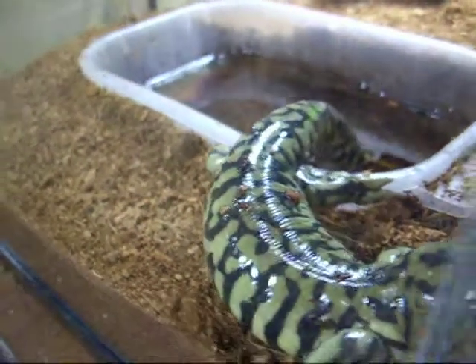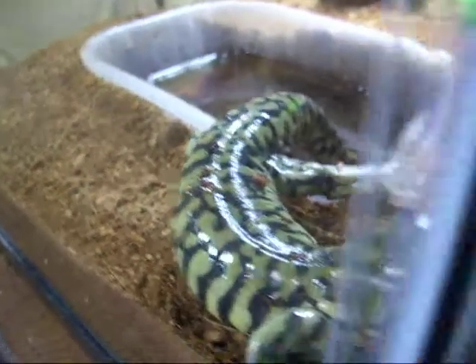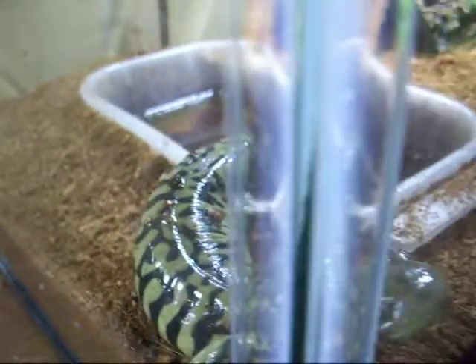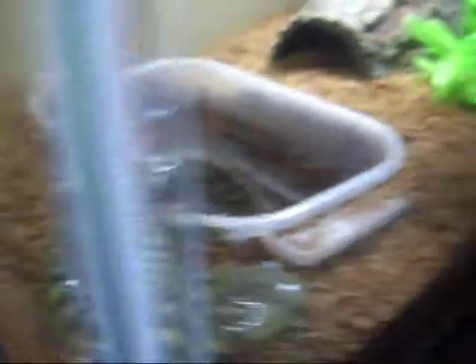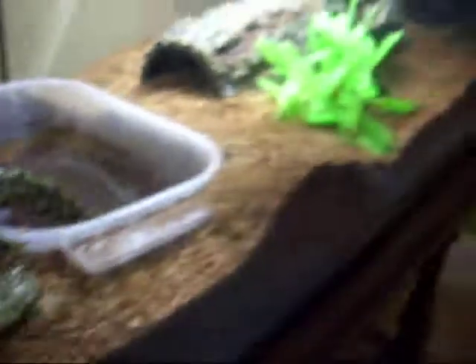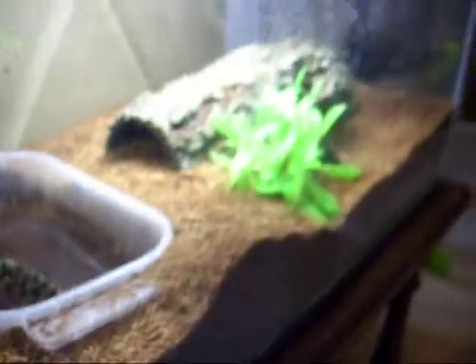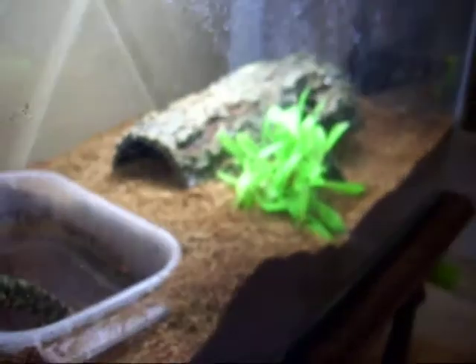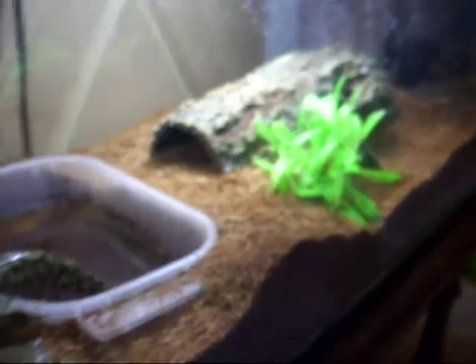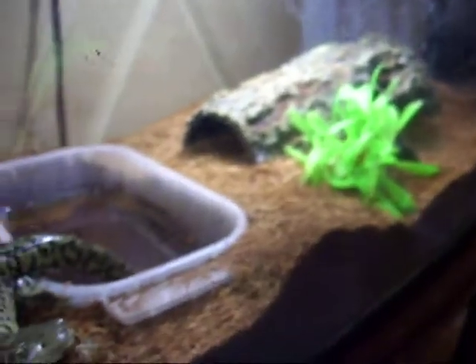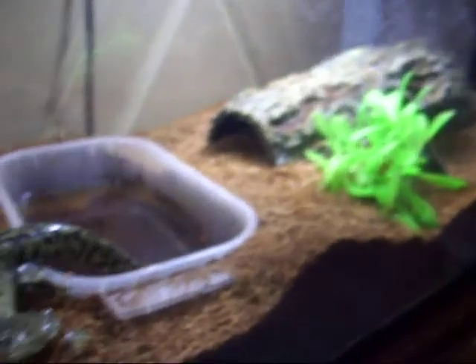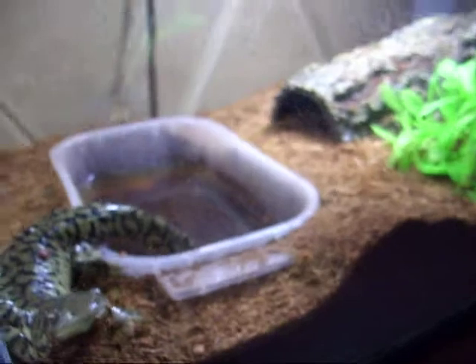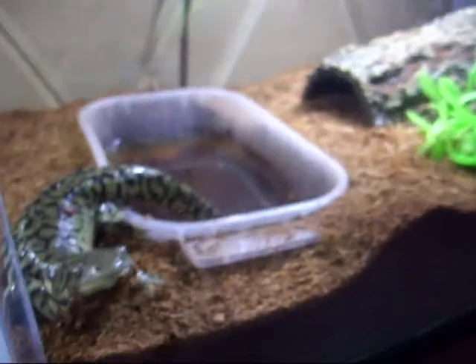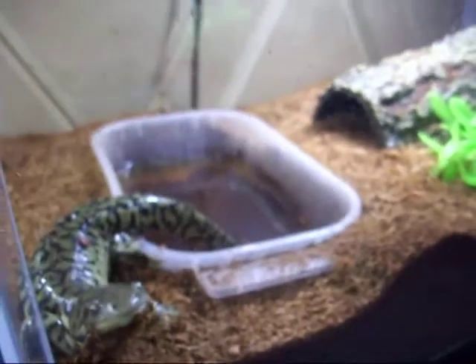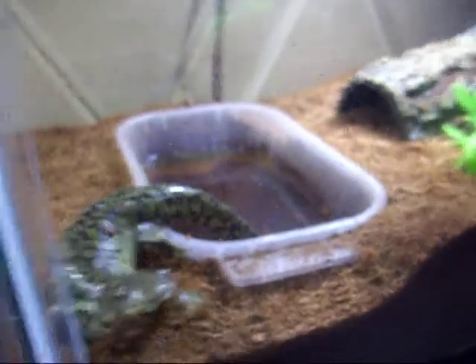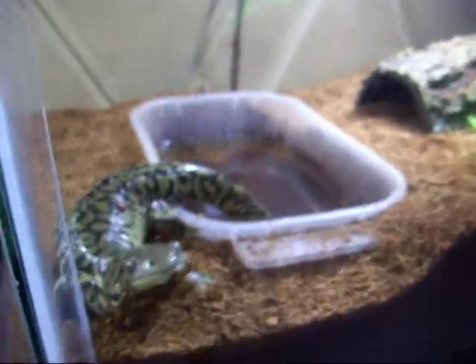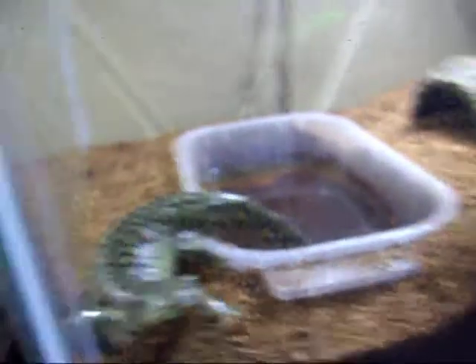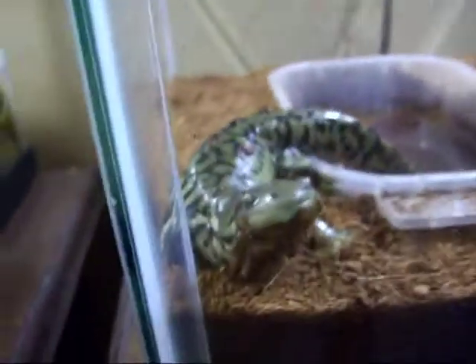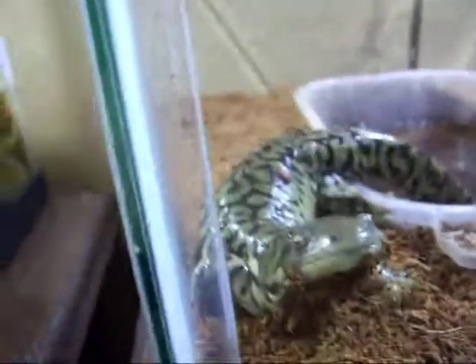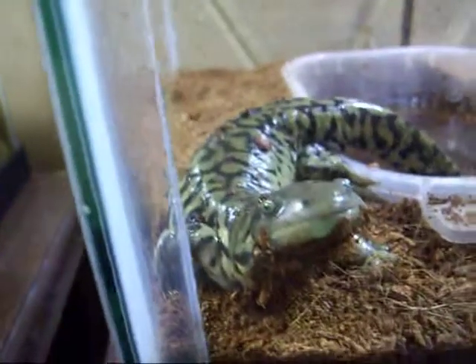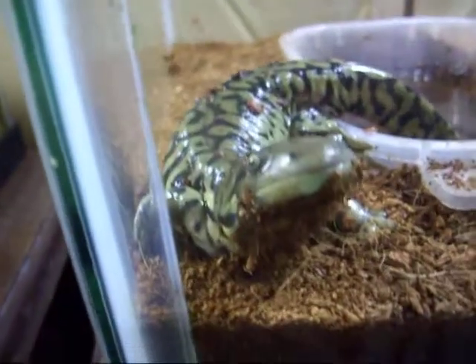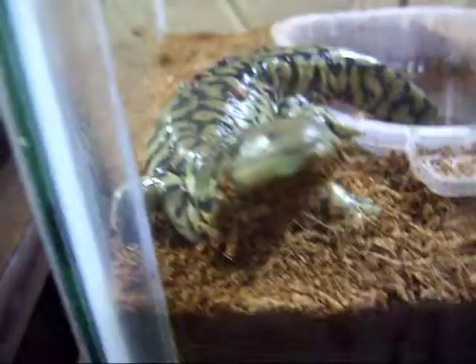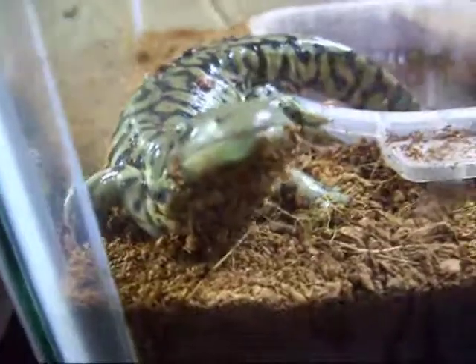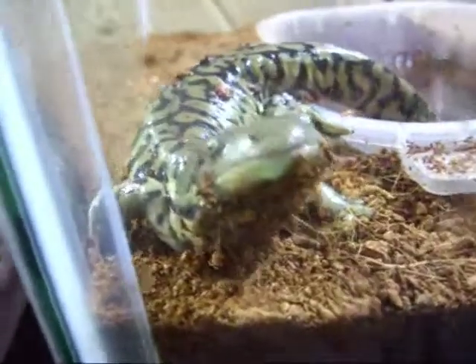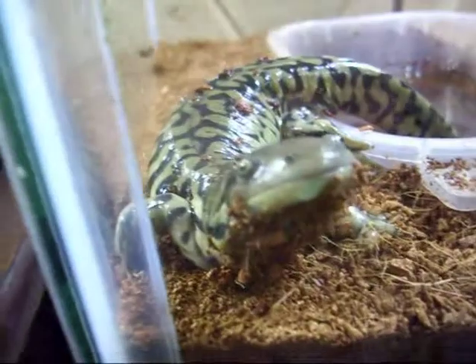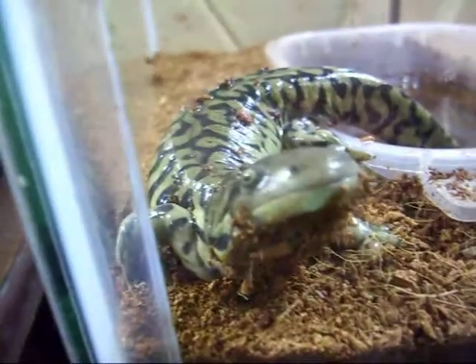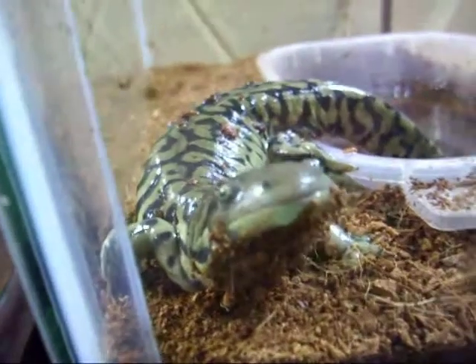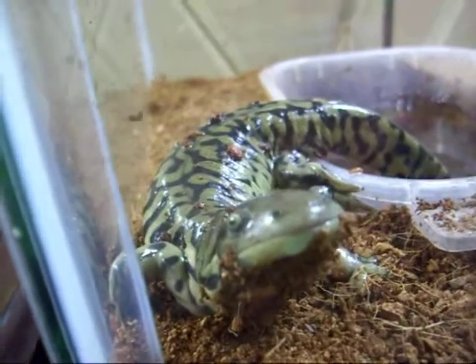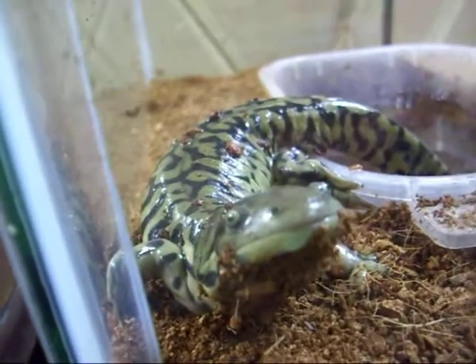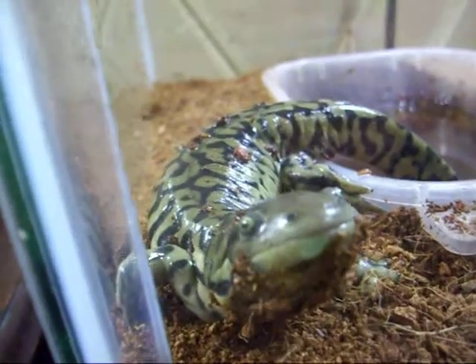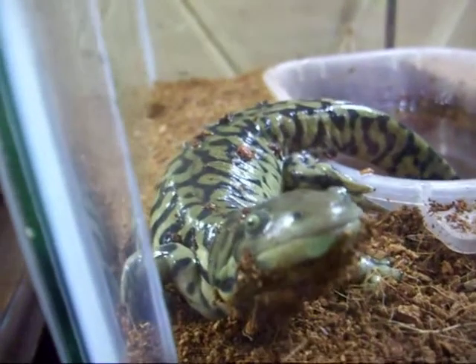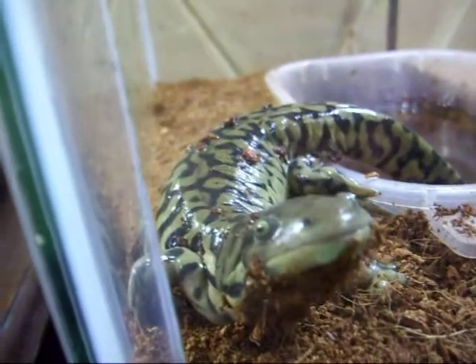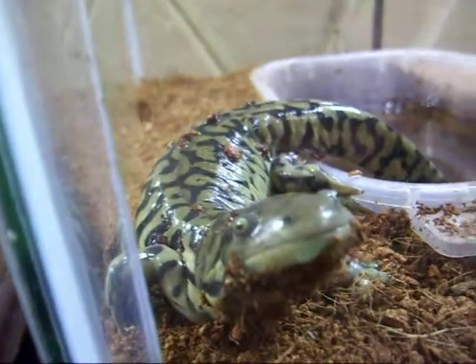He's beautiful. I've added a fake plant to his tank to, I don't know, make it a little more better looking for me. And yeah, that's Ozzy — say bye Ozzy. Bye.